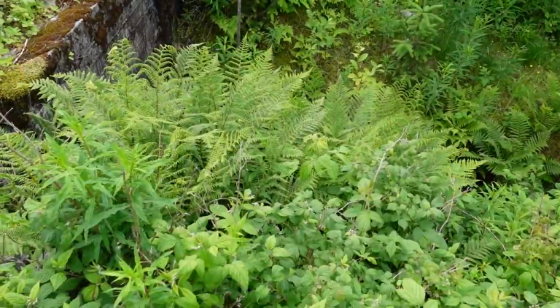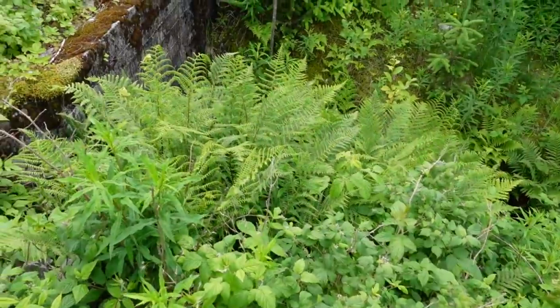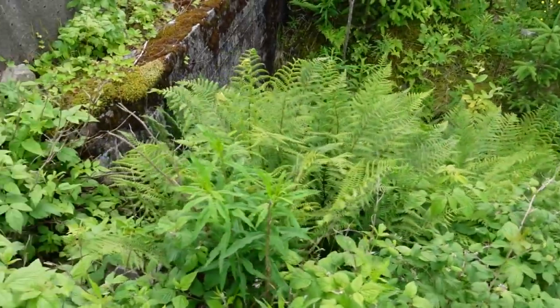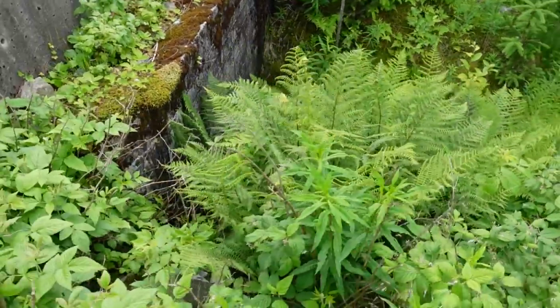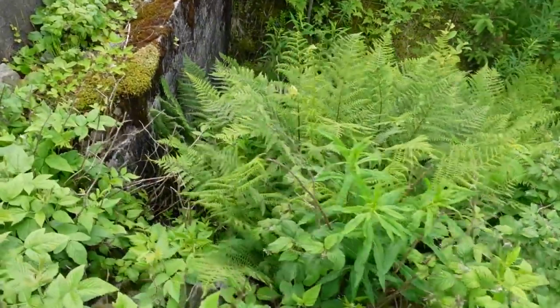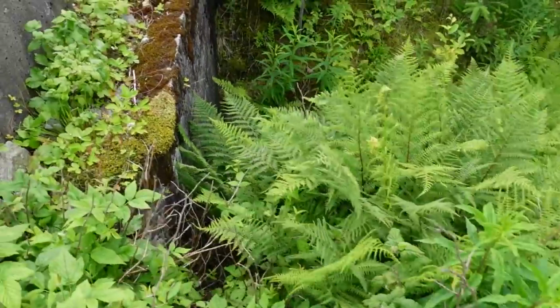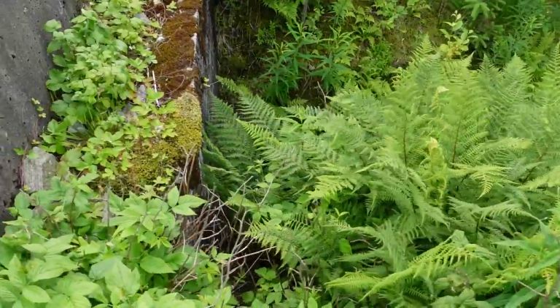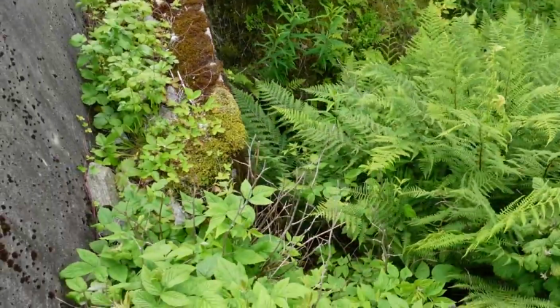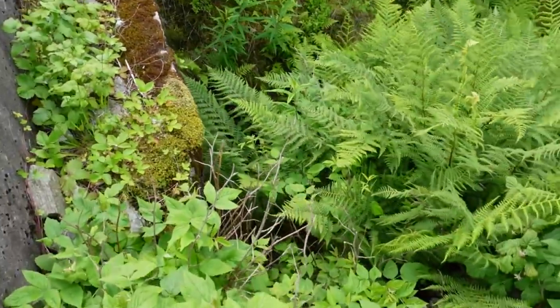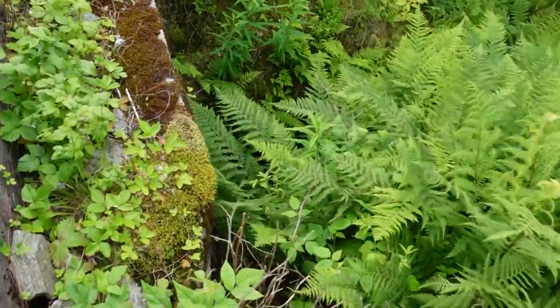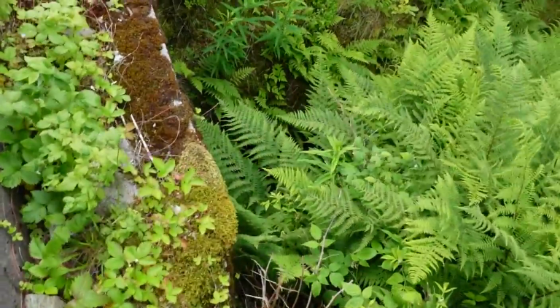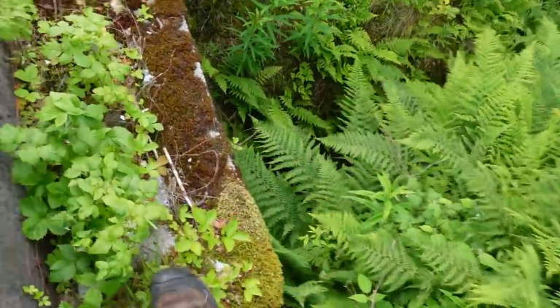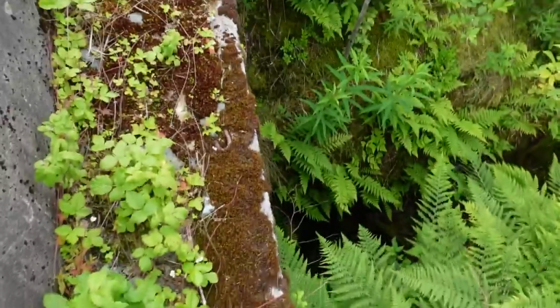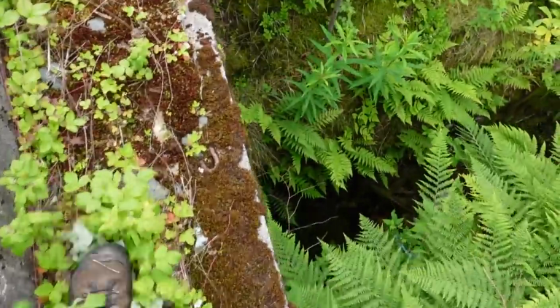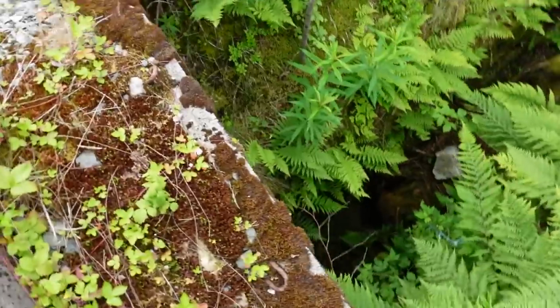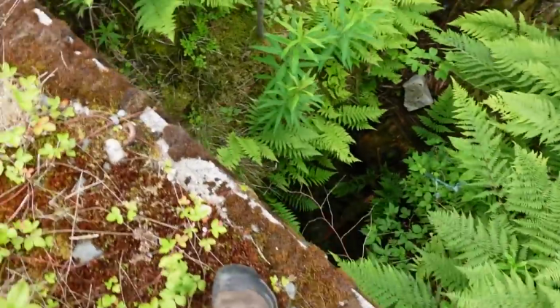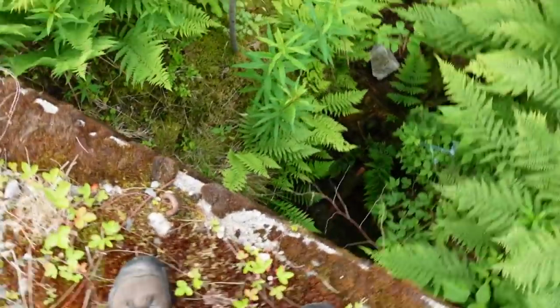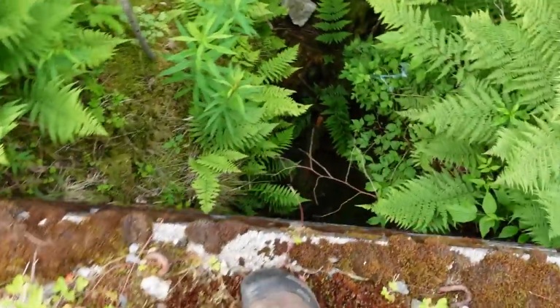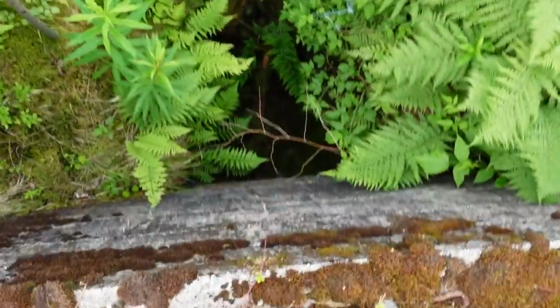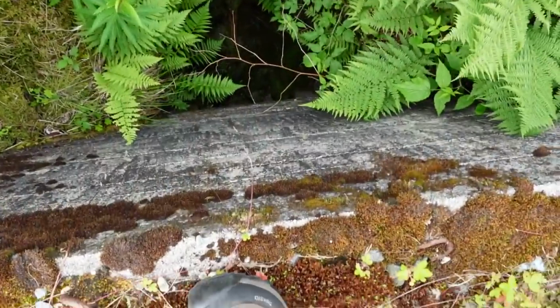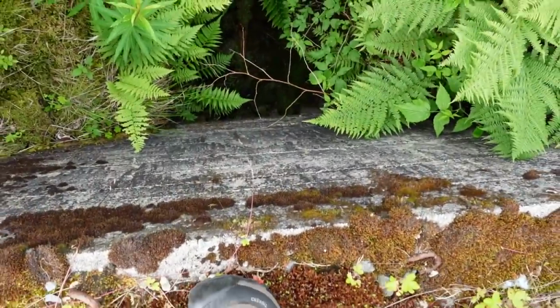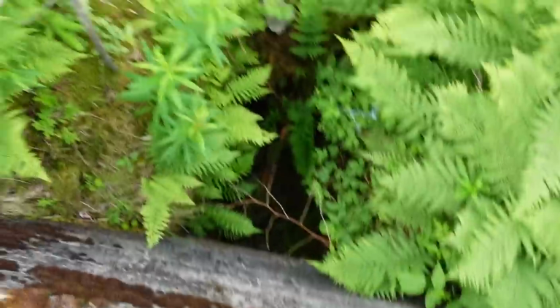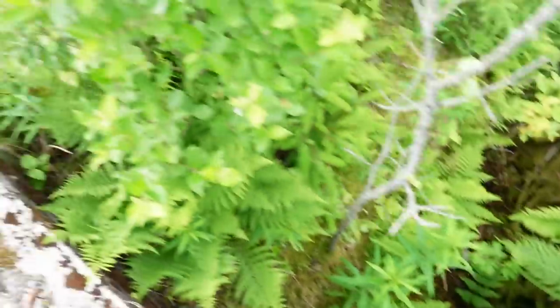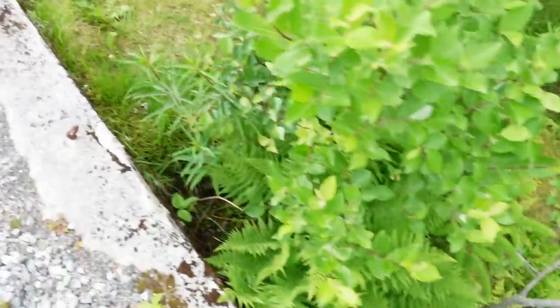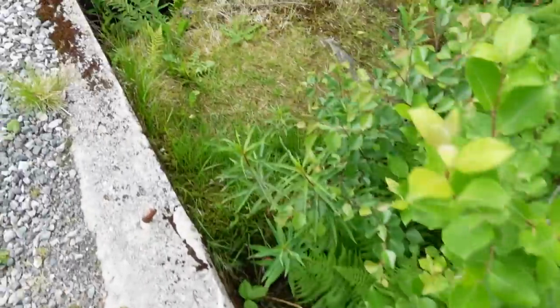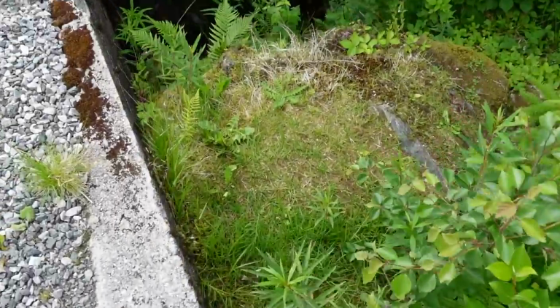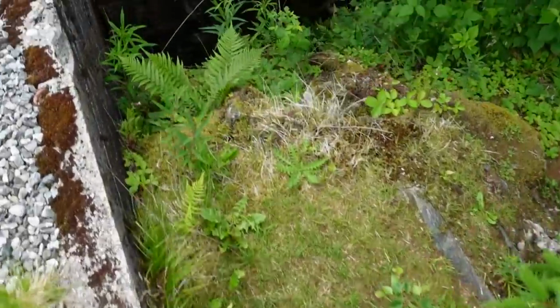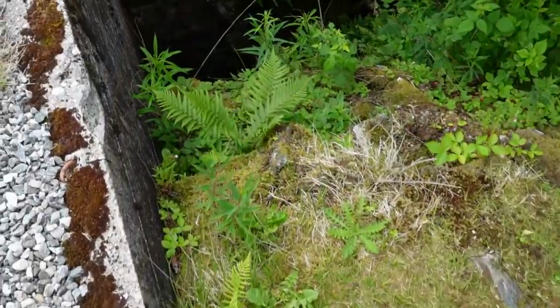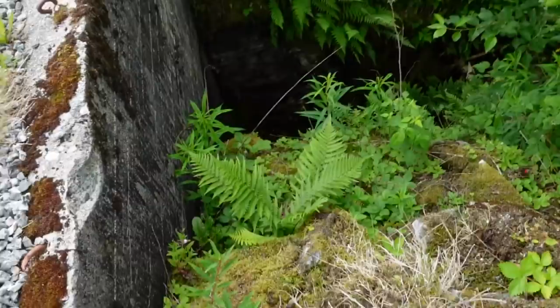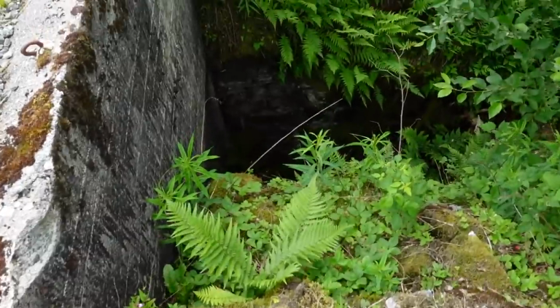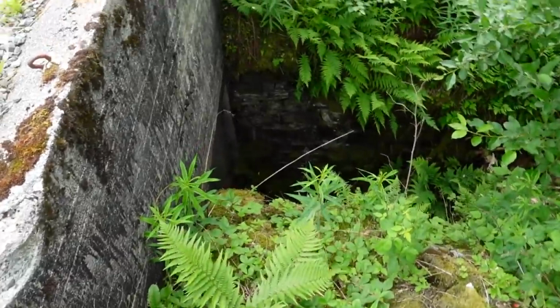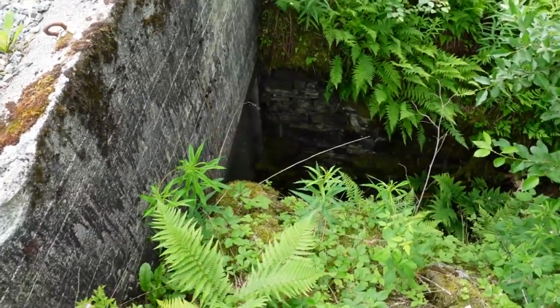That is crazy. They kind of just forgot about it when they created the road up here. This is the first proof of the German activity way up here in the mountainside.